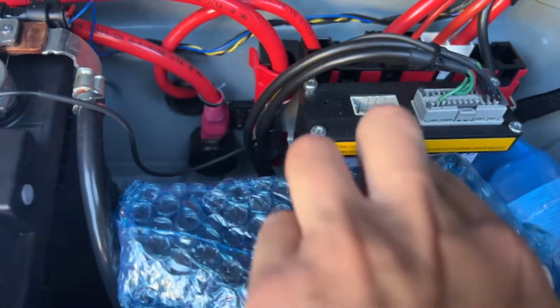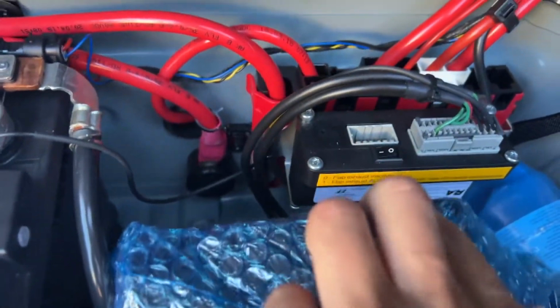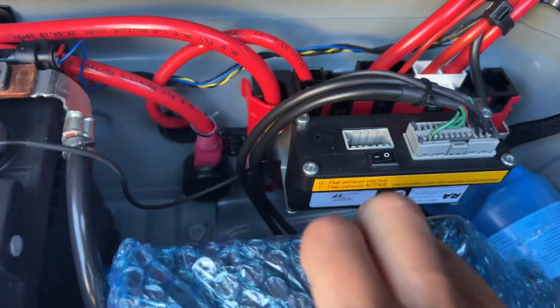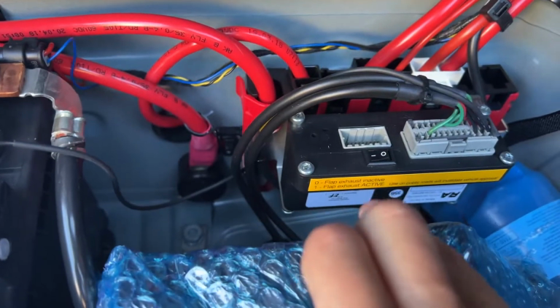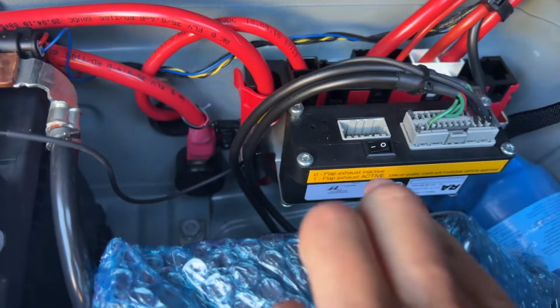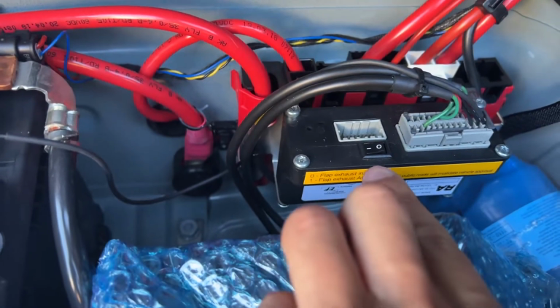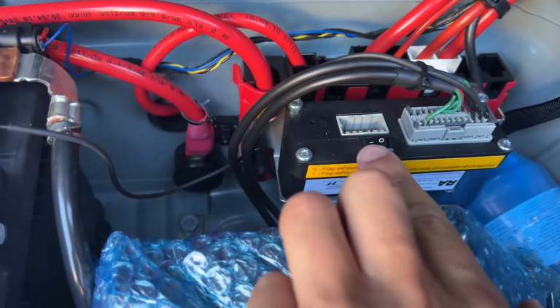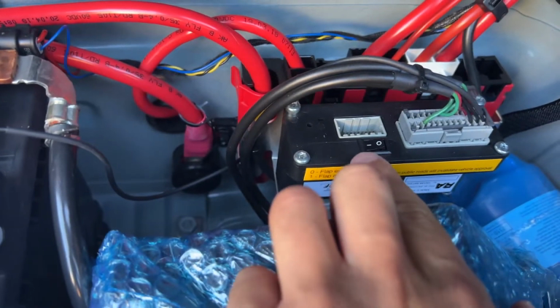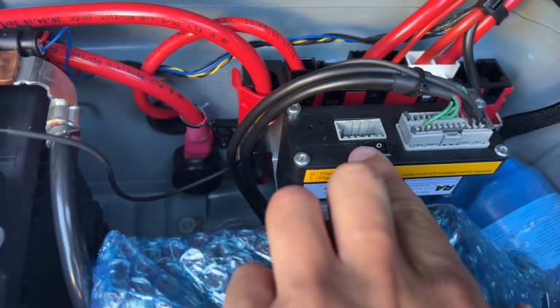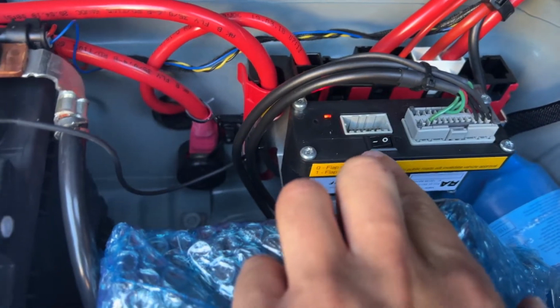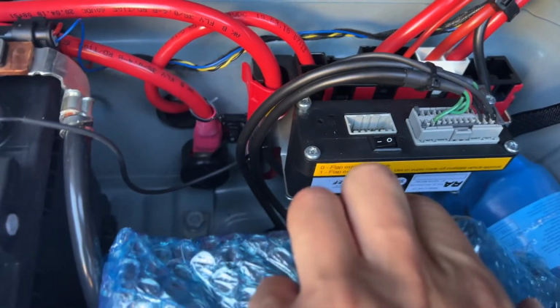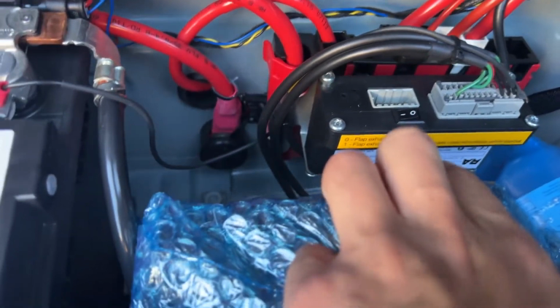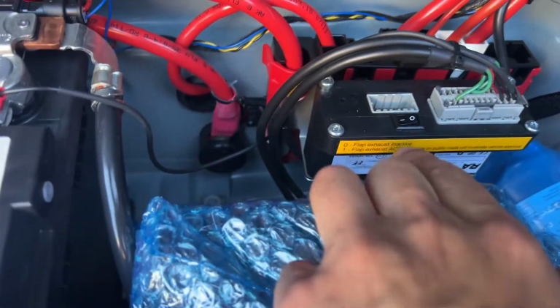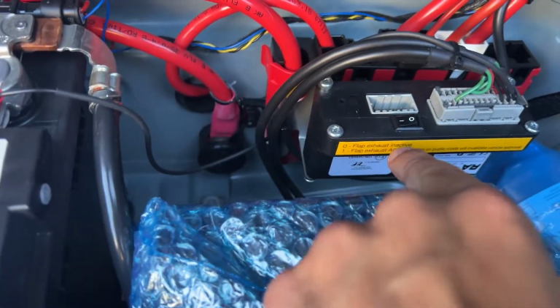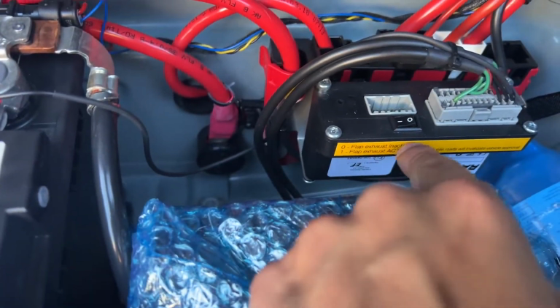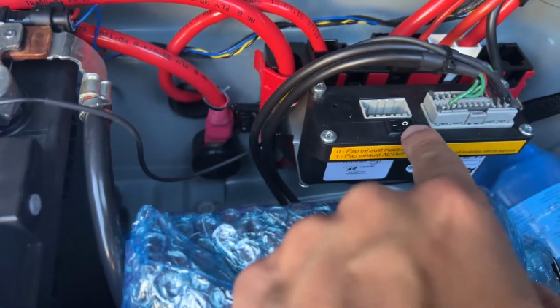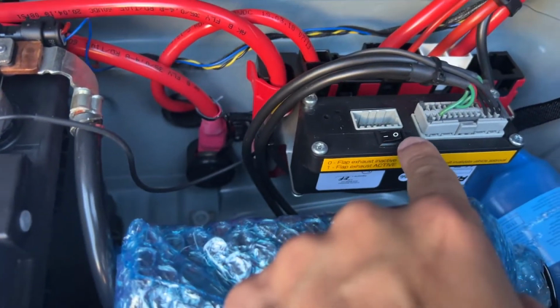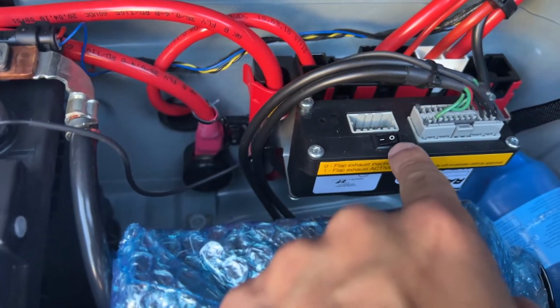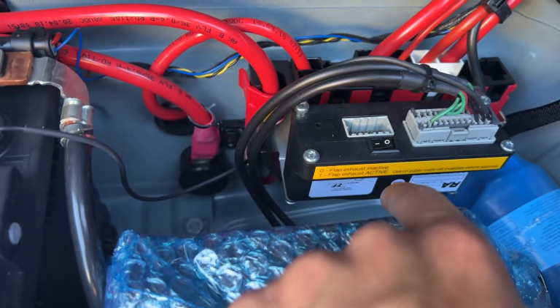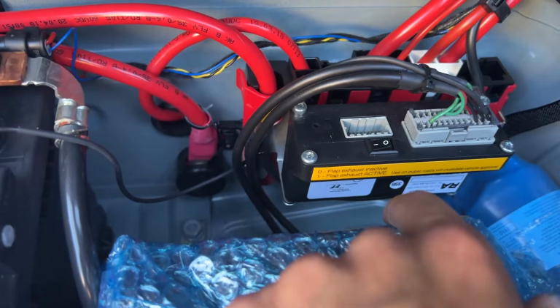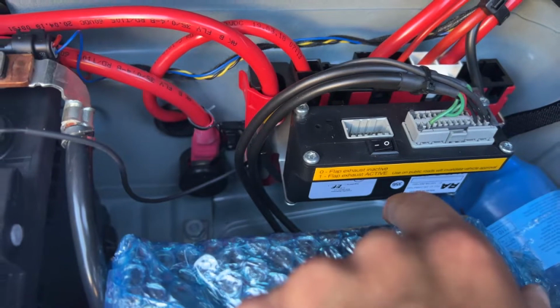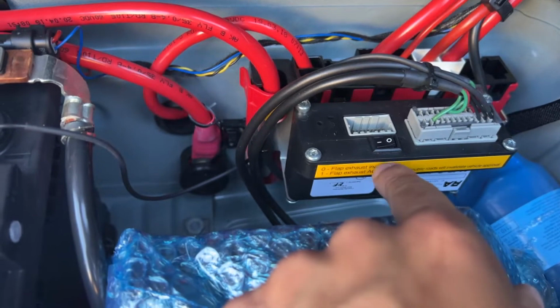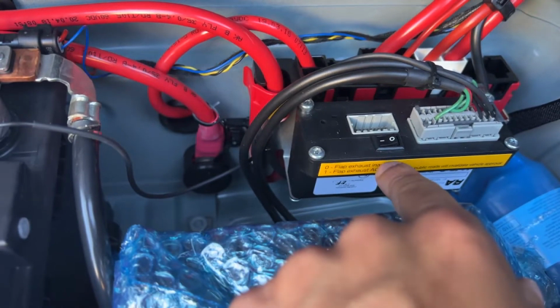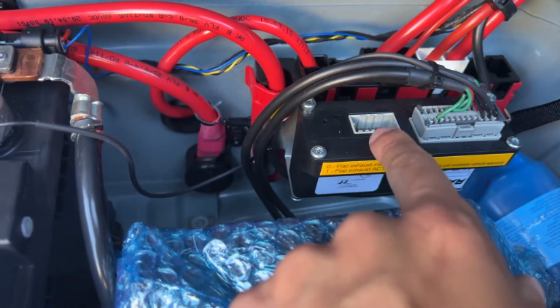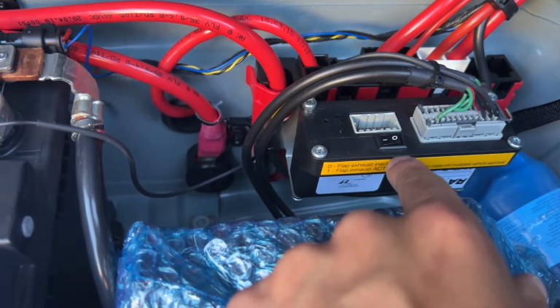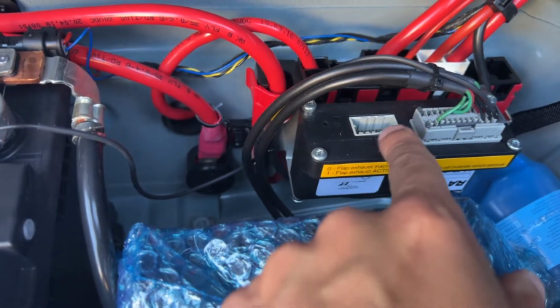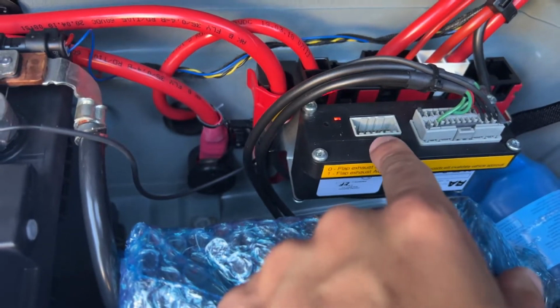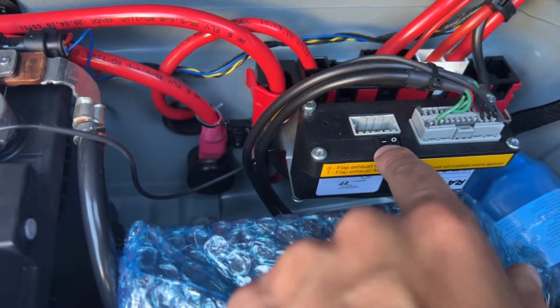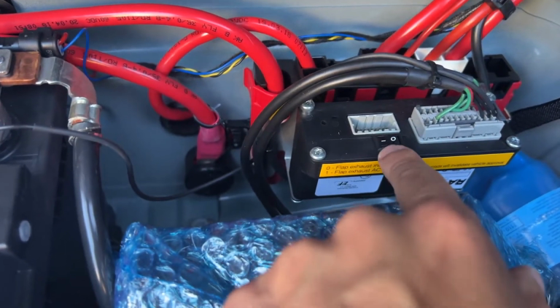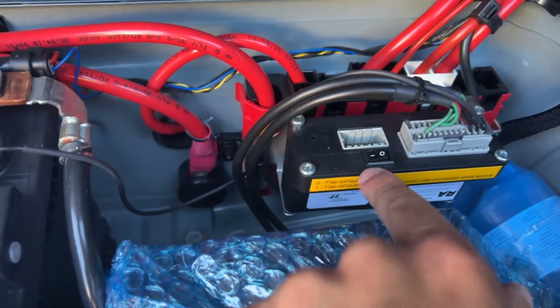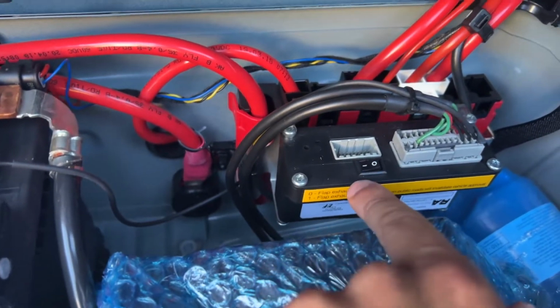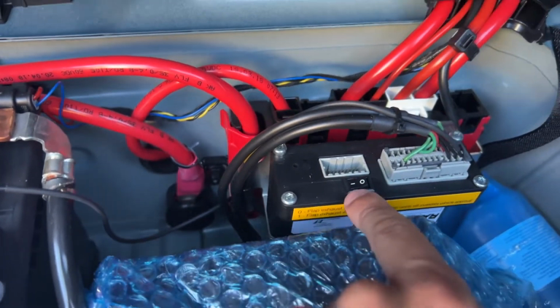You have to make sure that it is in the on position. If it's off, set to the right side, it is not going to work at all. So in case something bumped this, make sure it's turned on.